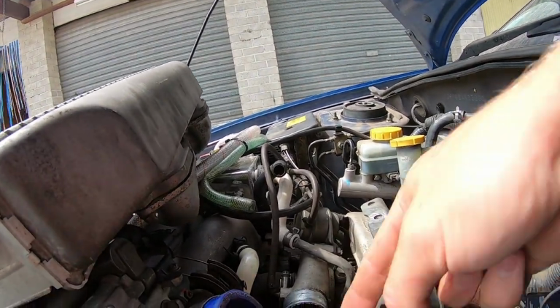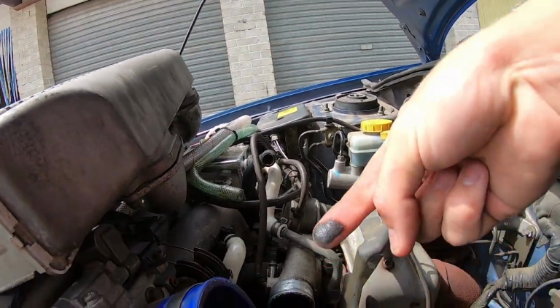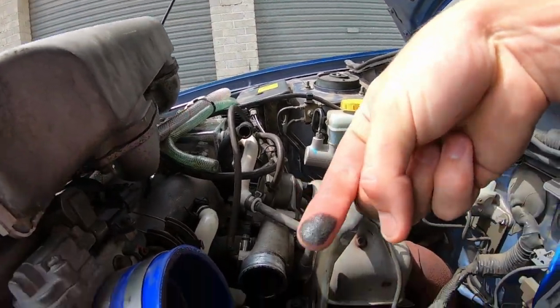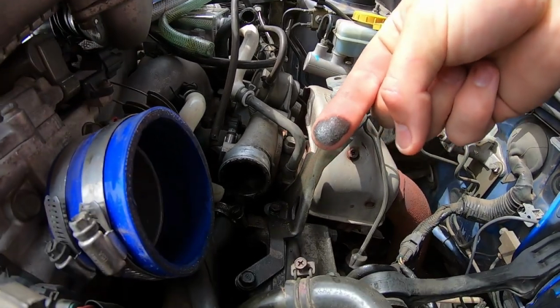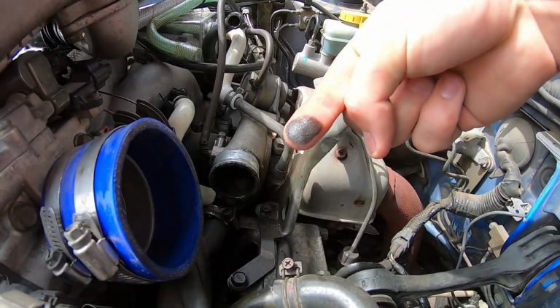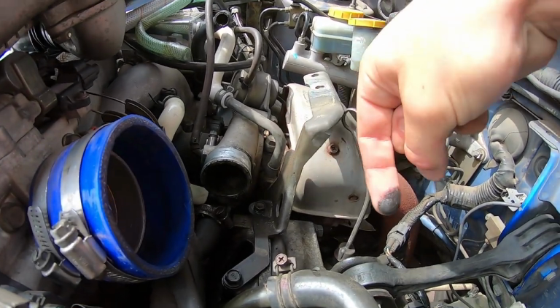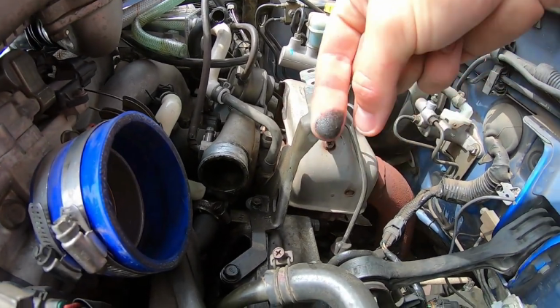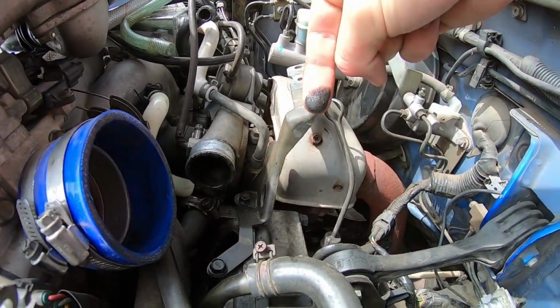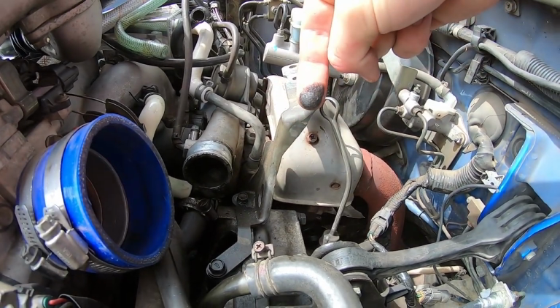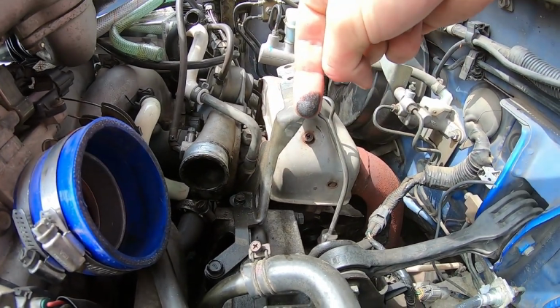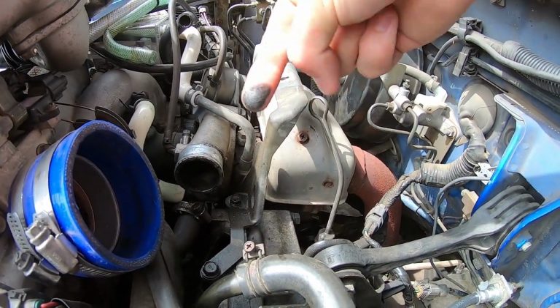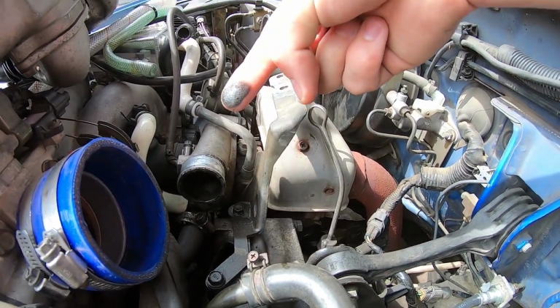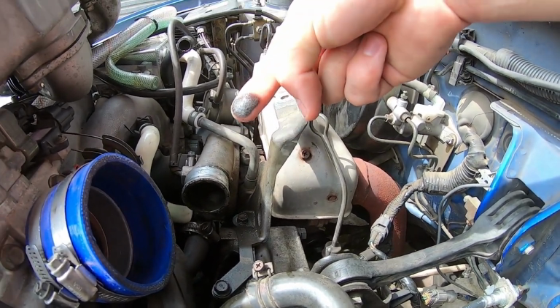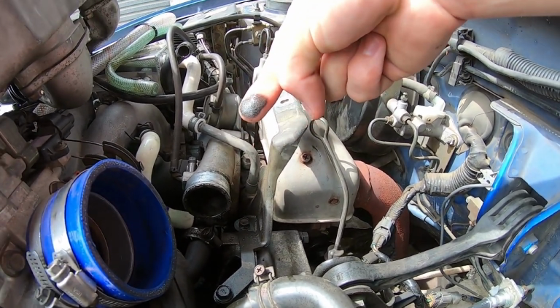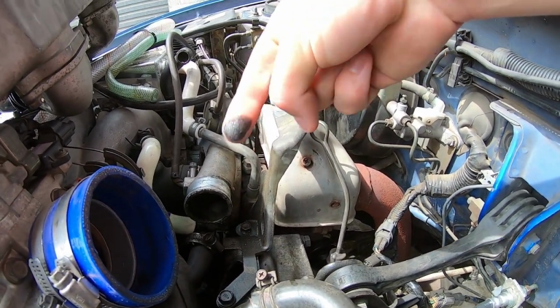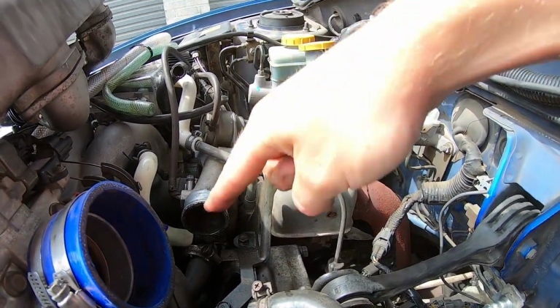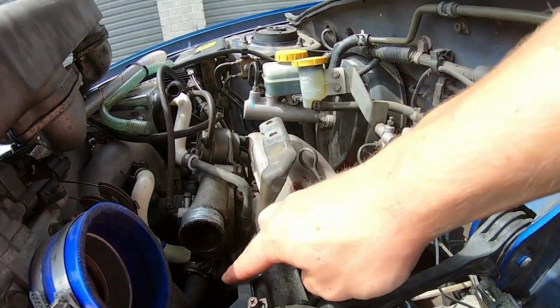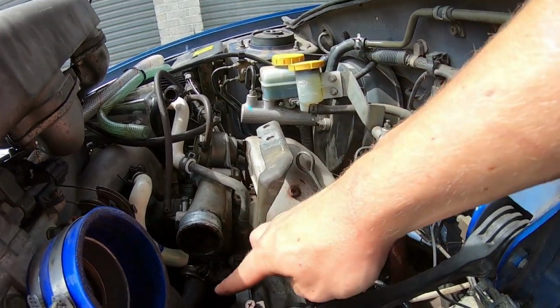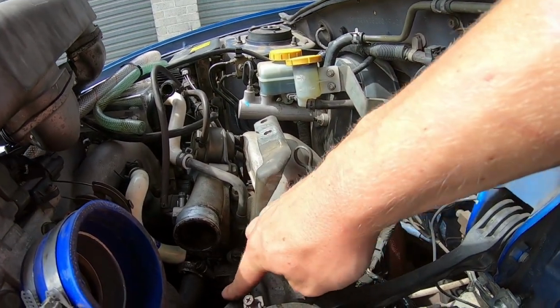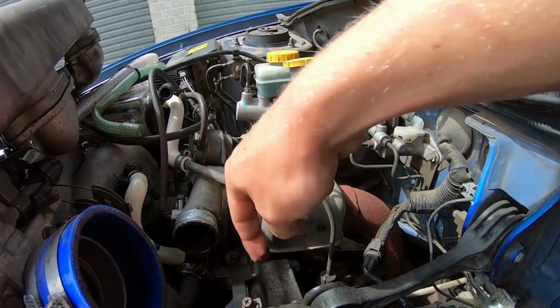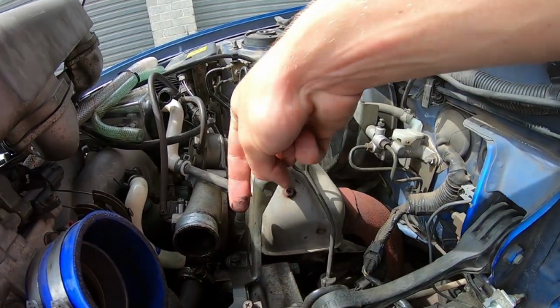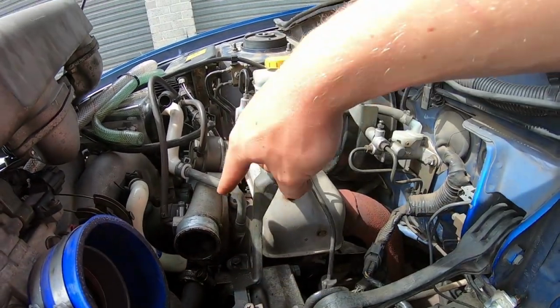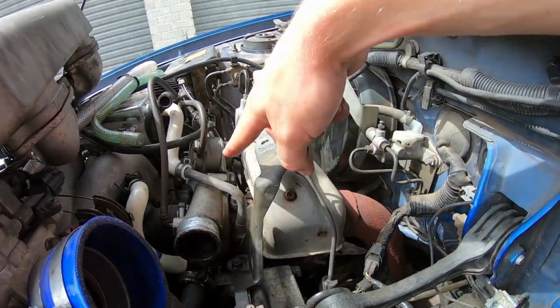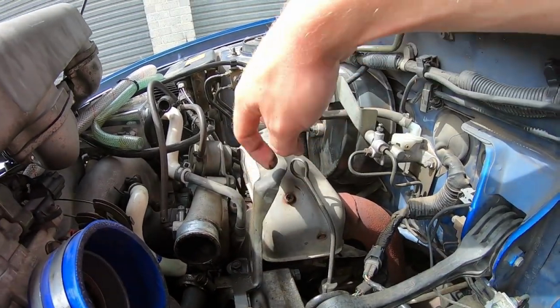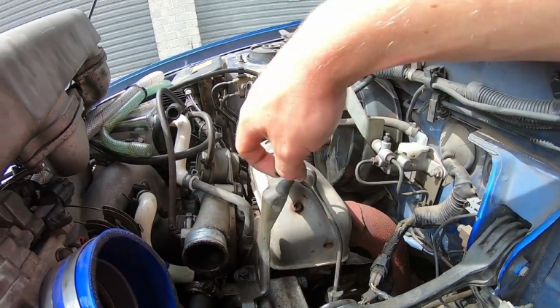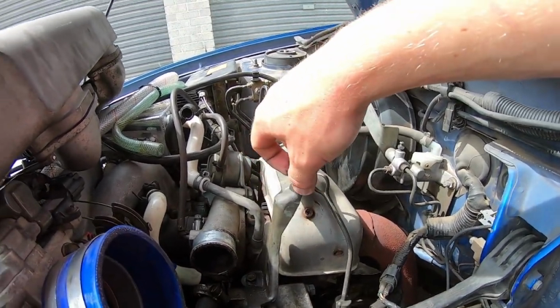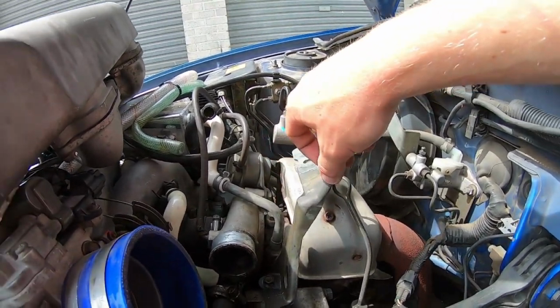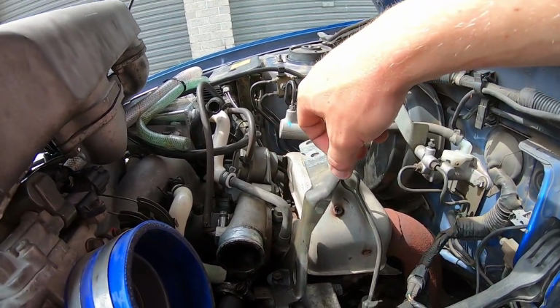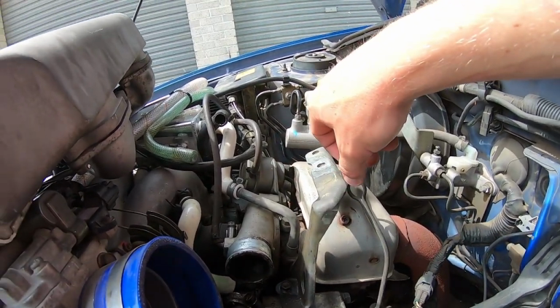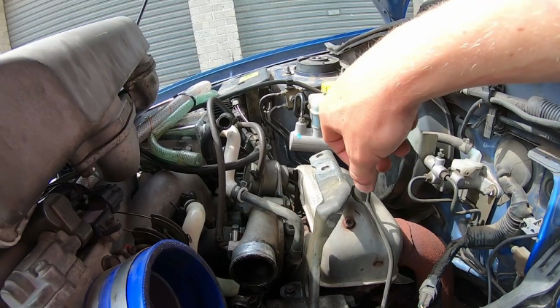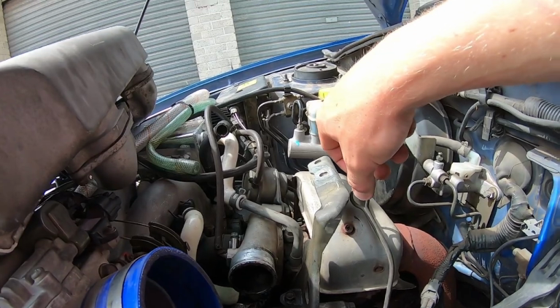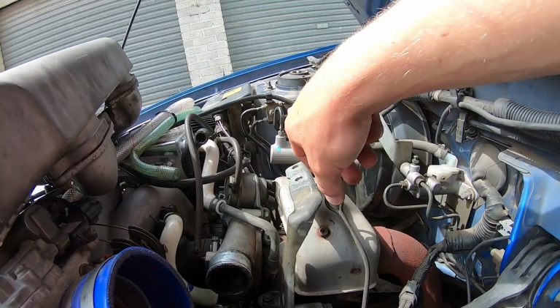Jesus Christ, look at how much schmutz we have inside our turbo. That is manky — we need to chuck a cleaner of some sort through that.